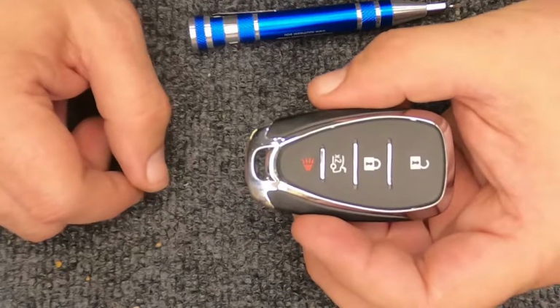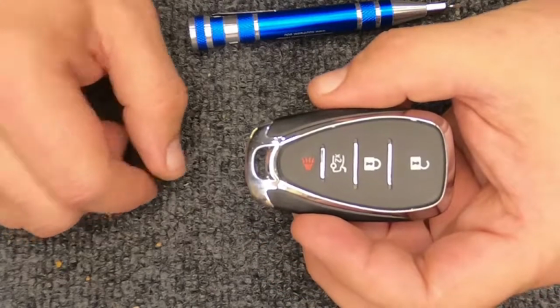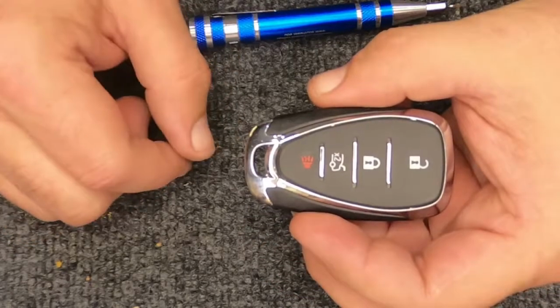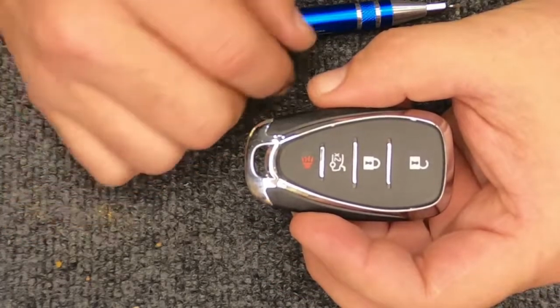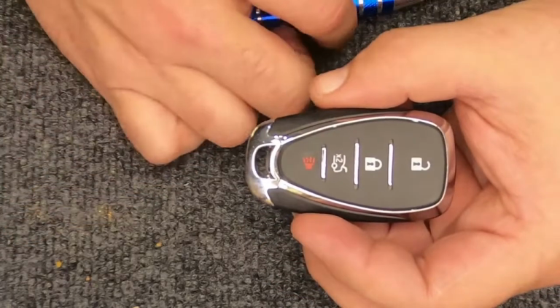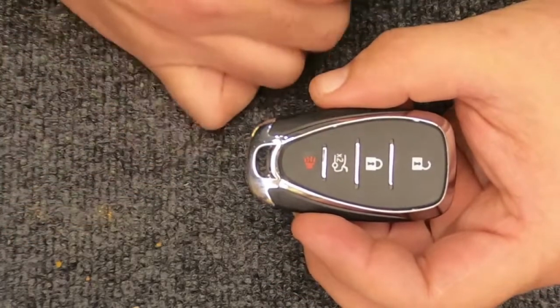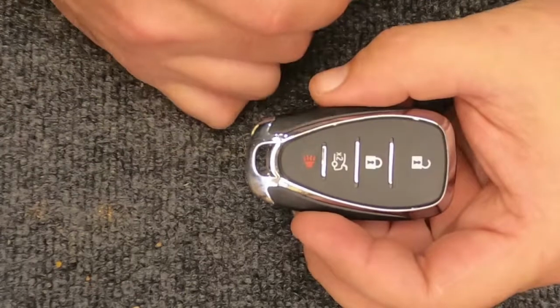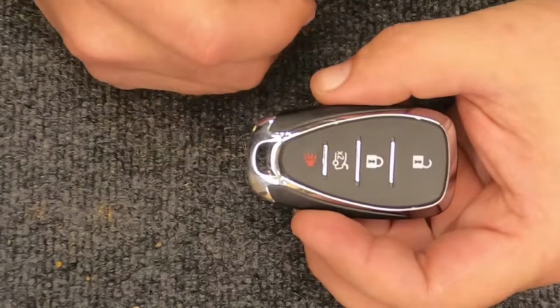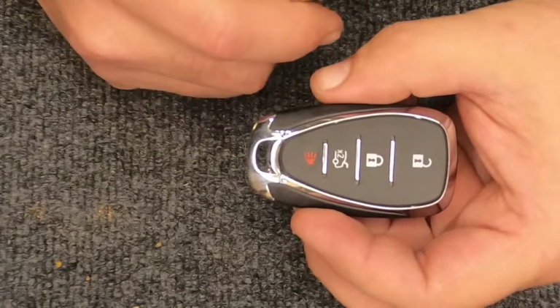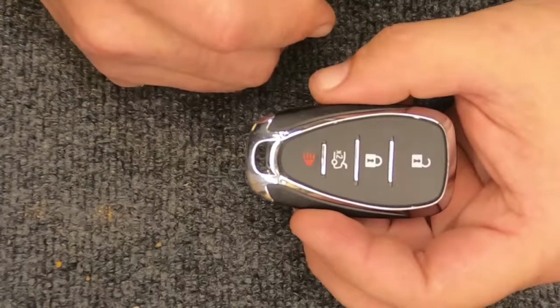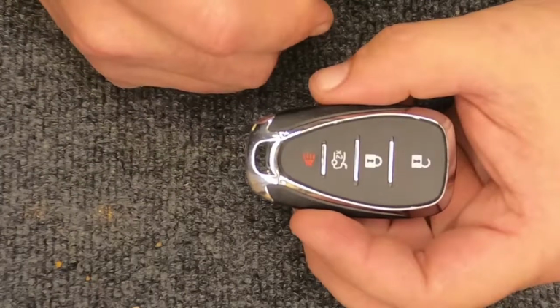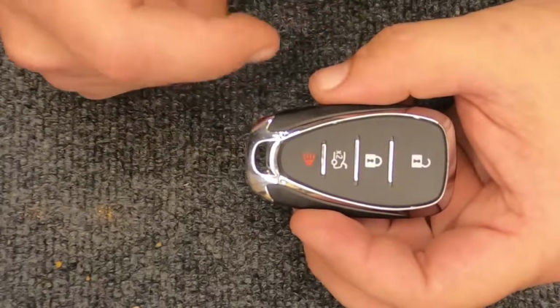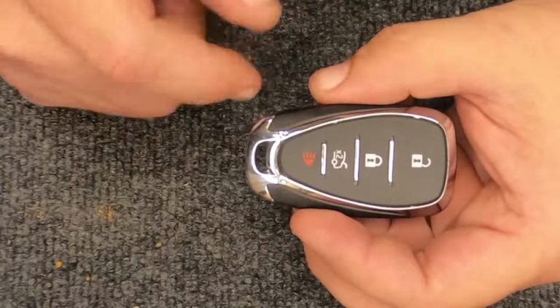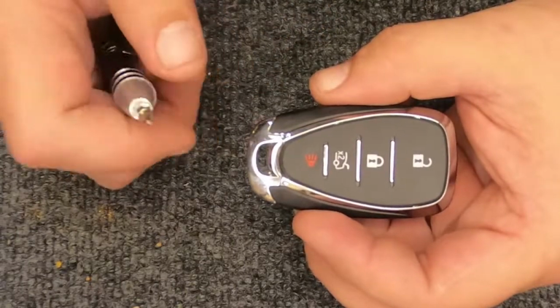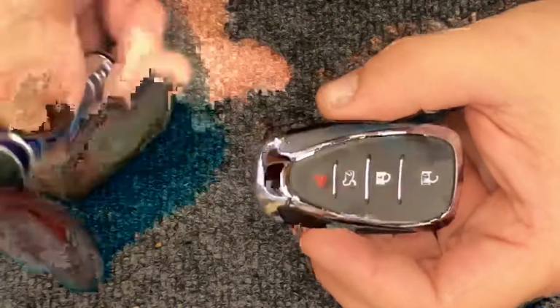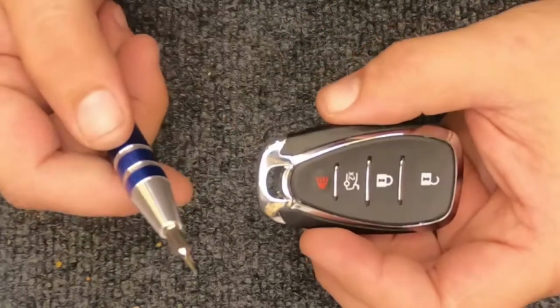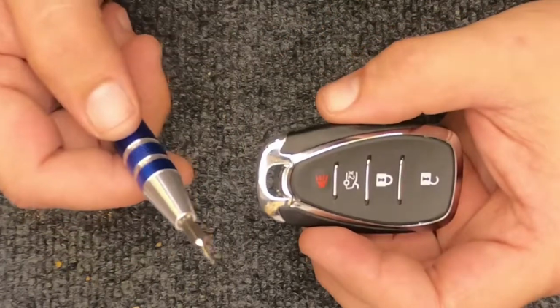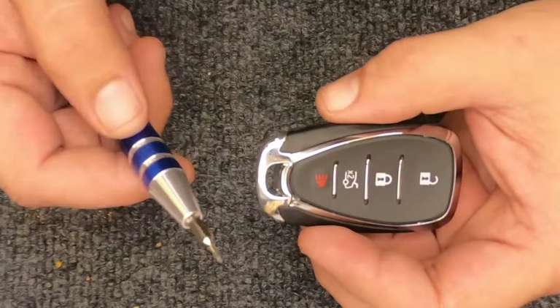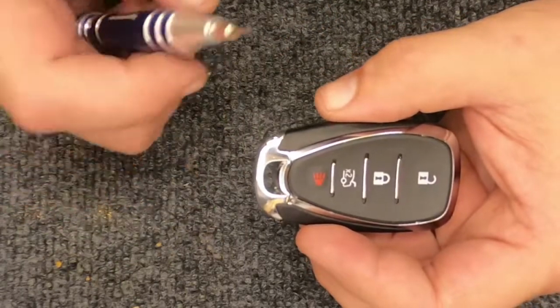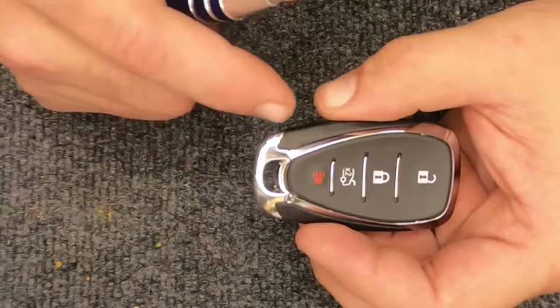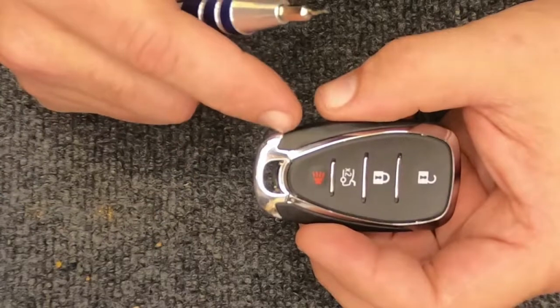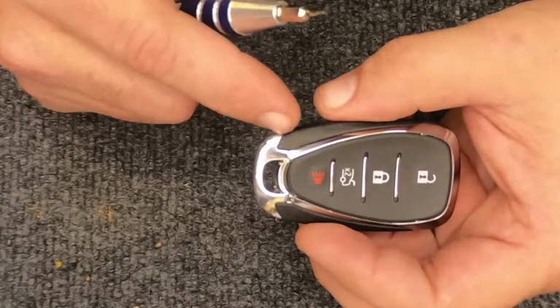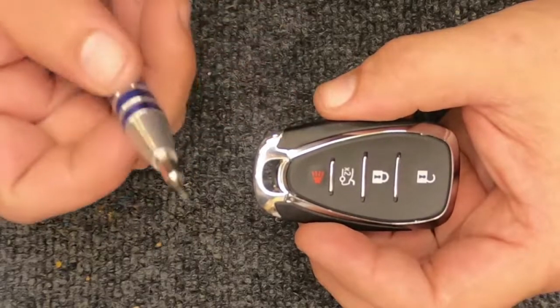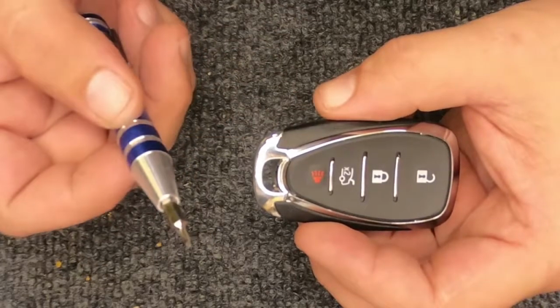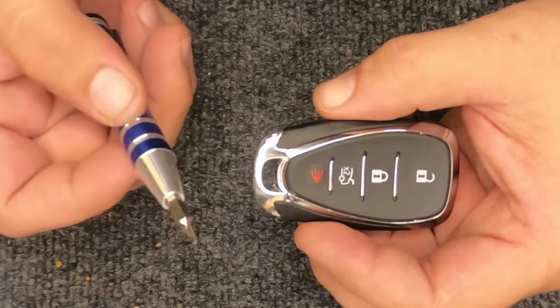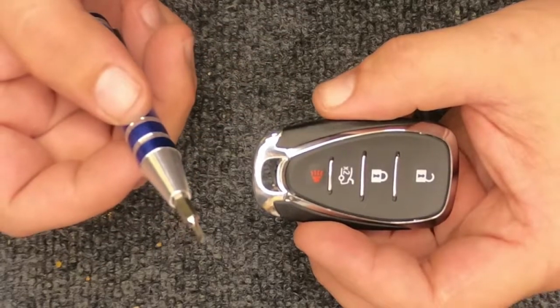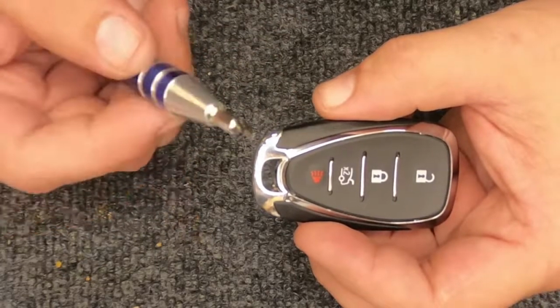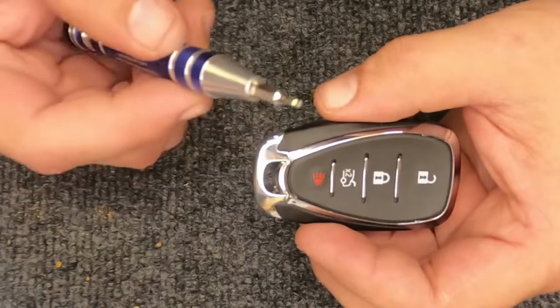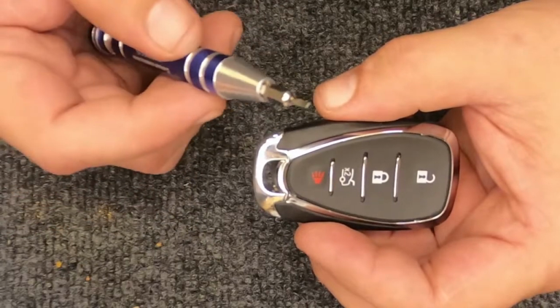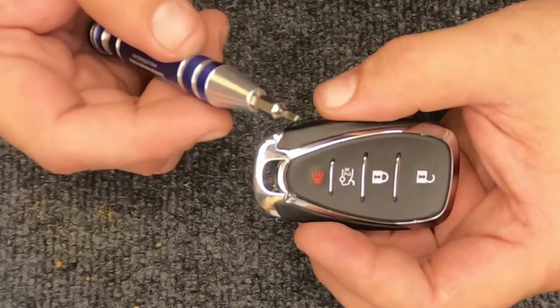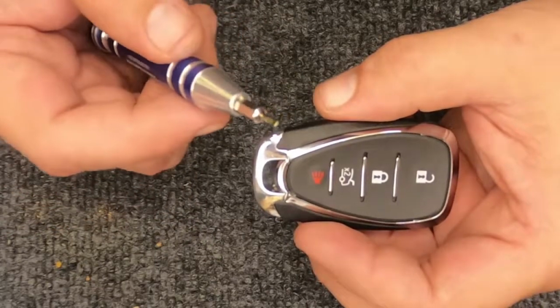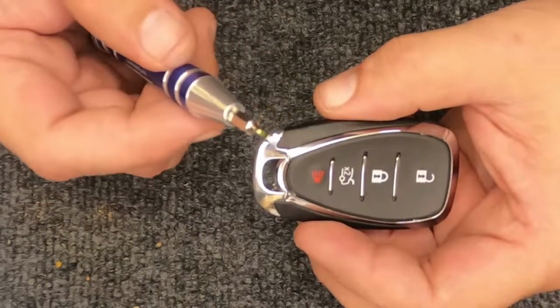Hey, it's your locksmith here. We're going to go ahead and change the battery on your four-button smart key remote. For this task you're going to need a flat tip screwdriver and a new battery, which is a CR2032.